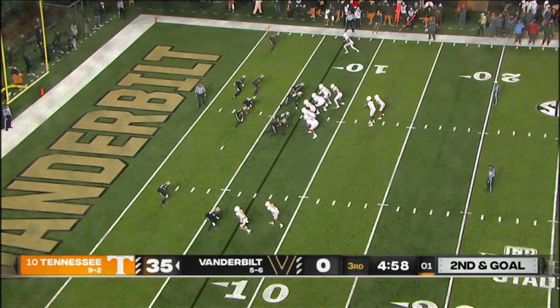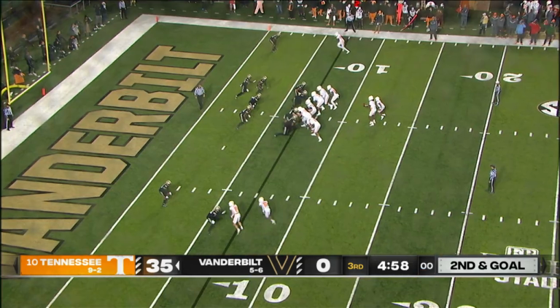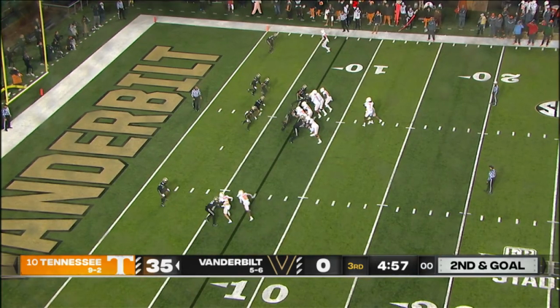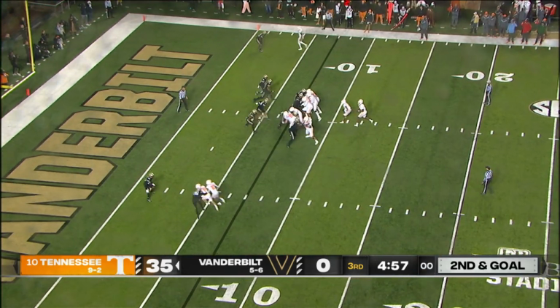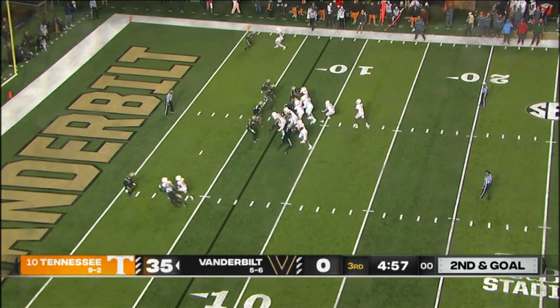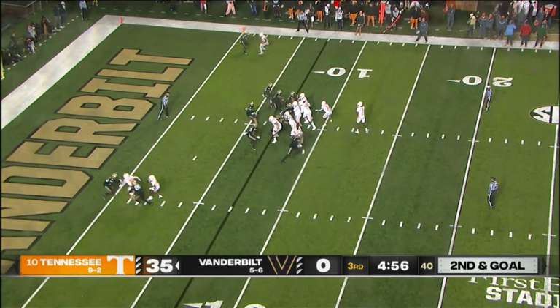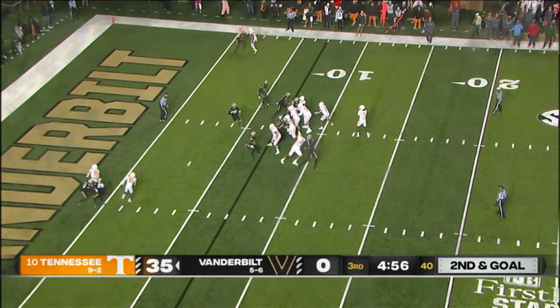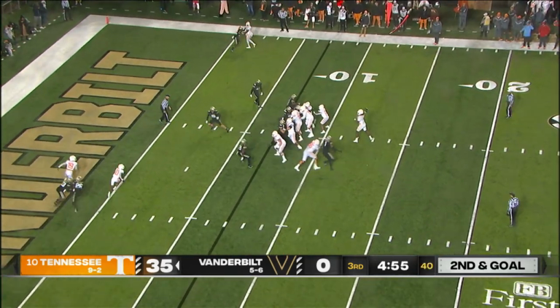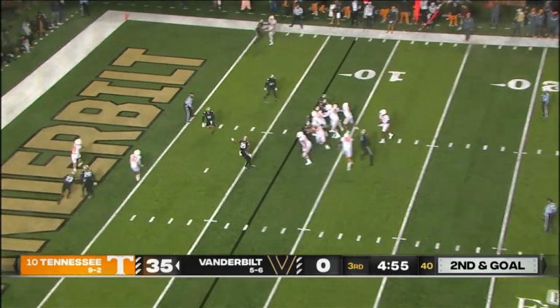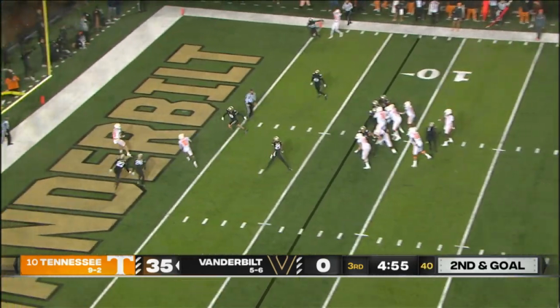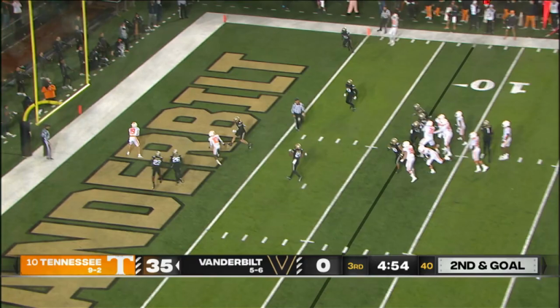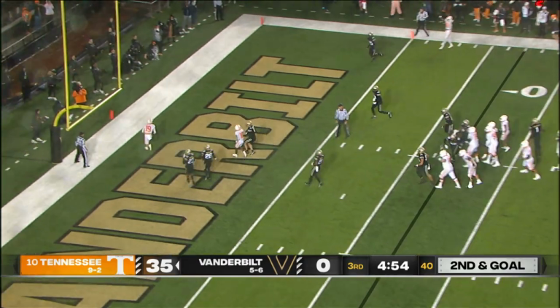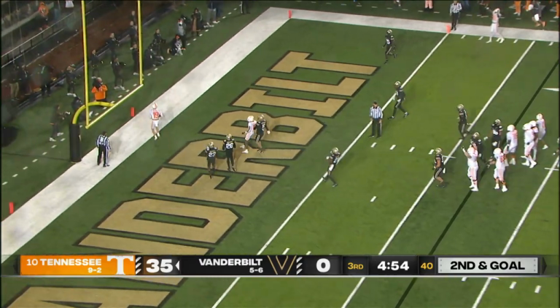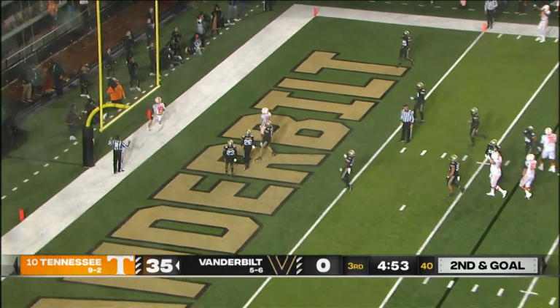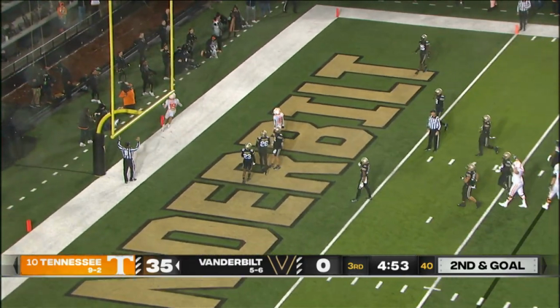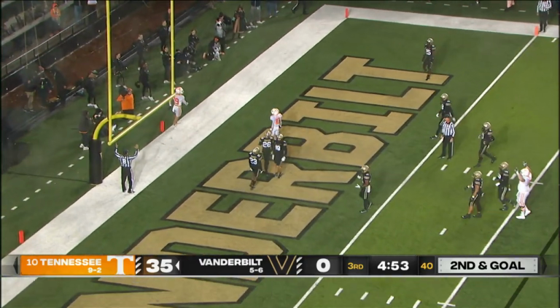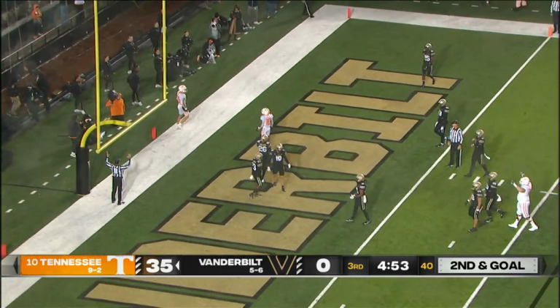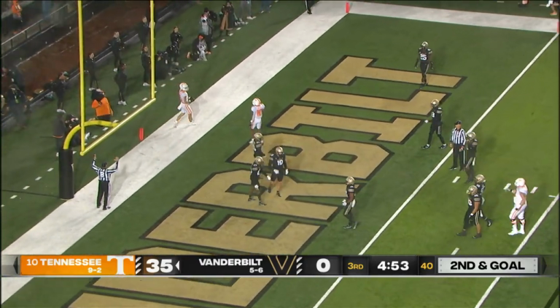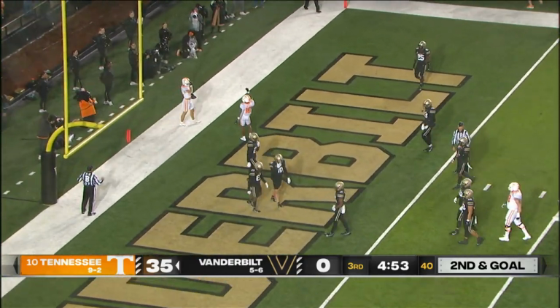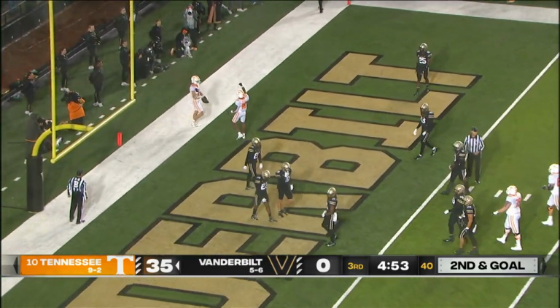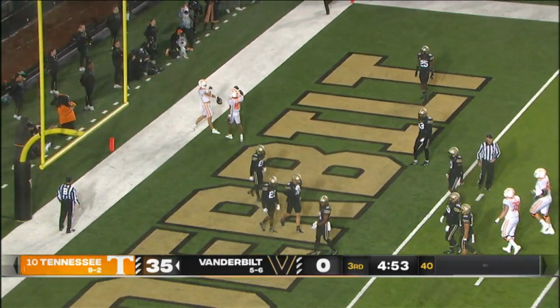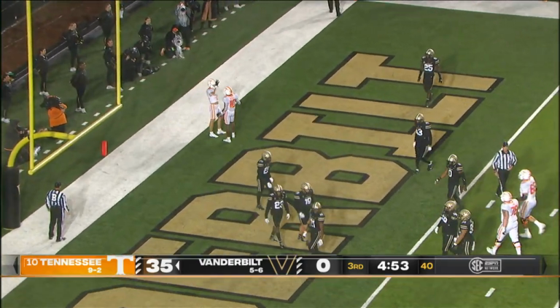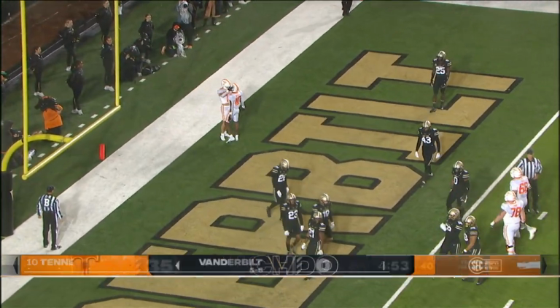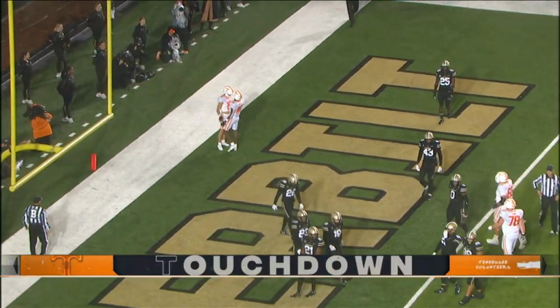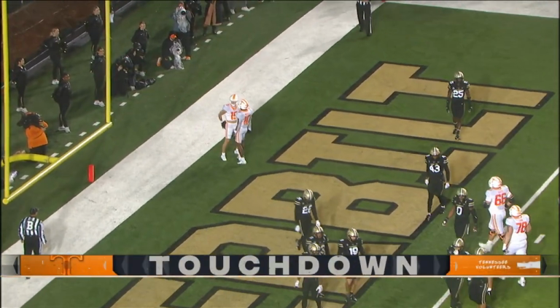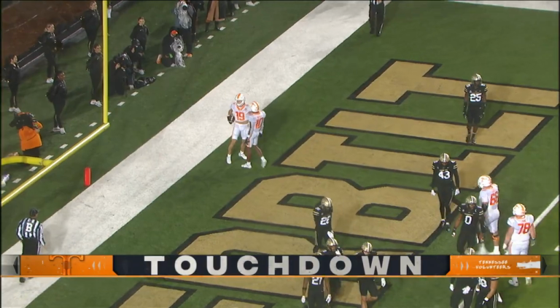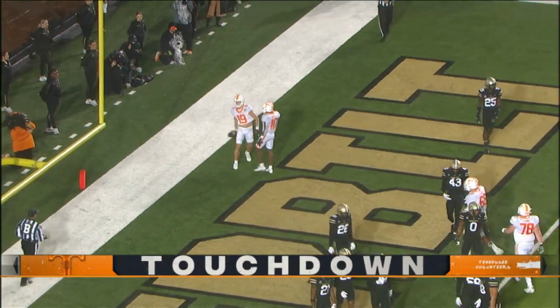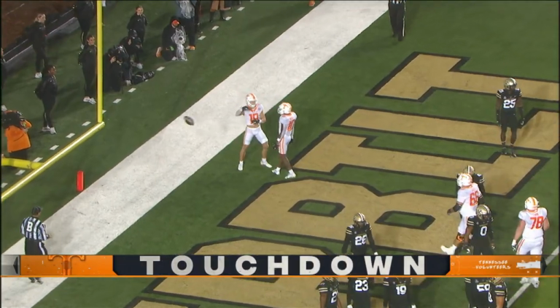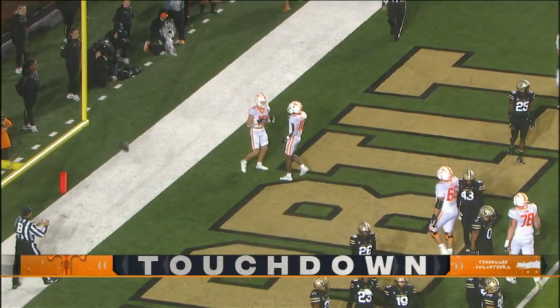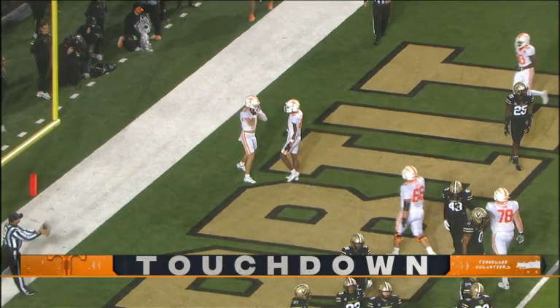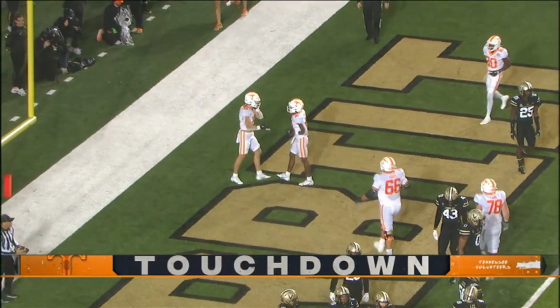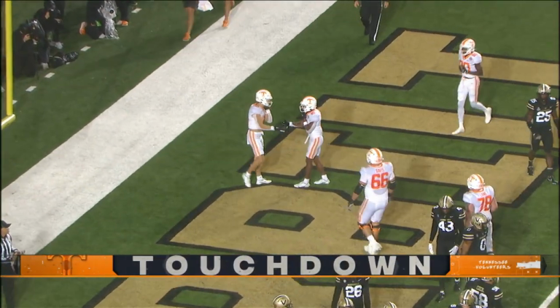Milton with a play fake — there he is. Fires right to the back of the end zone. Touchdown, Tennessee. And that's going to be Walker Merrill on the touchdown grab — the local product out of Brentwood.